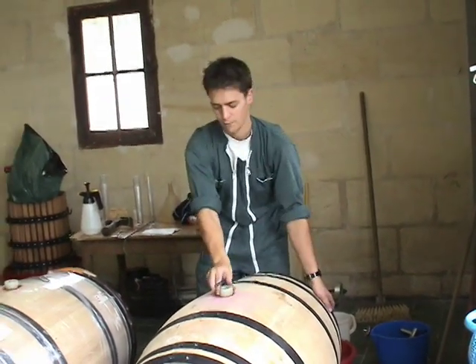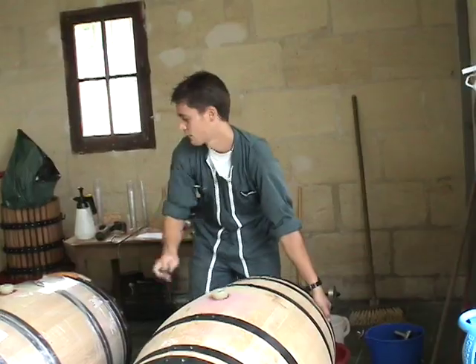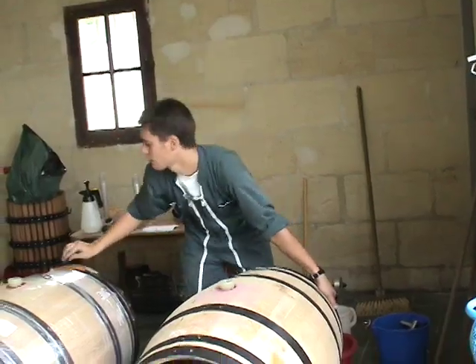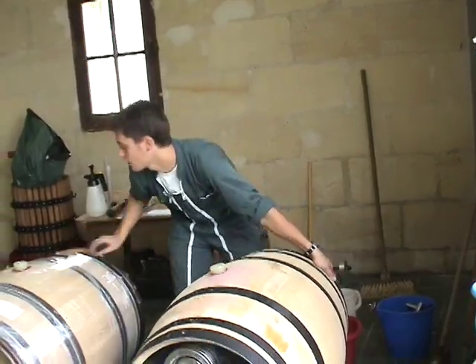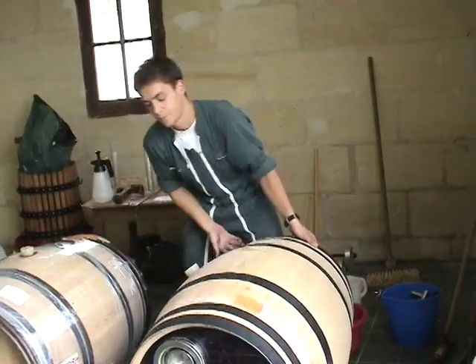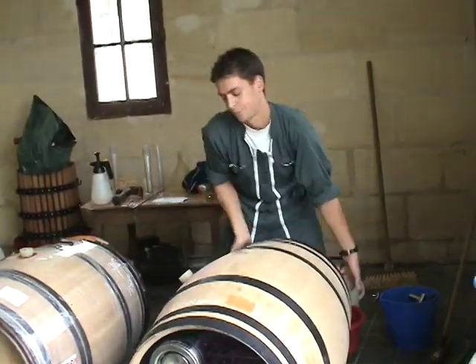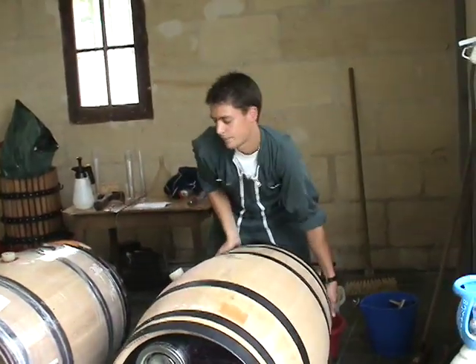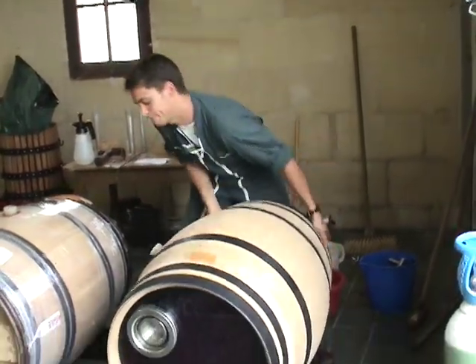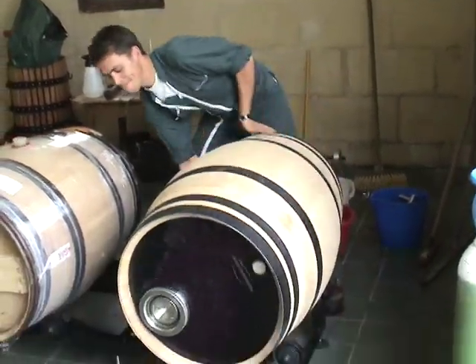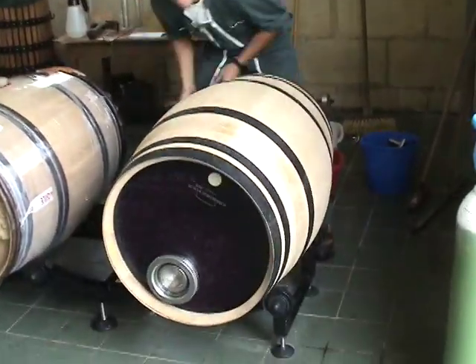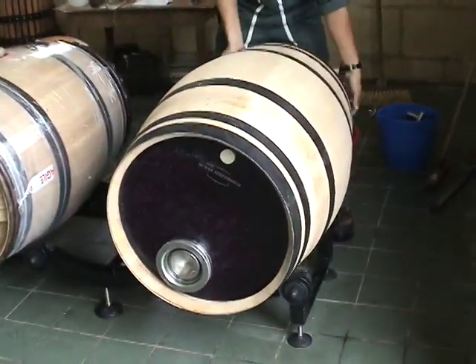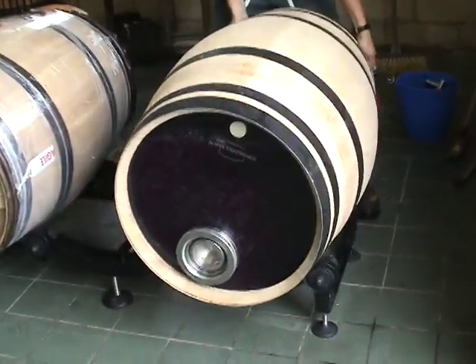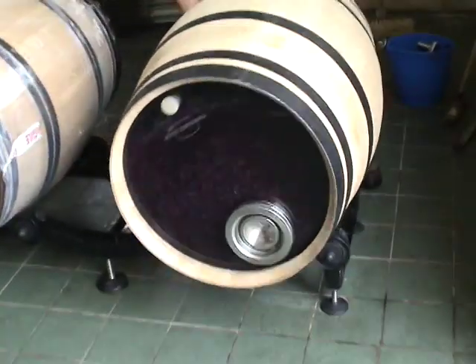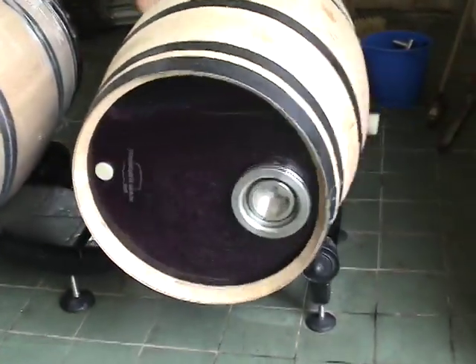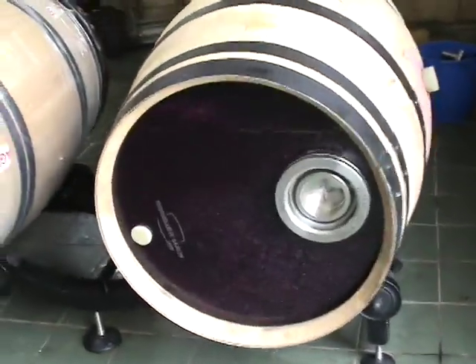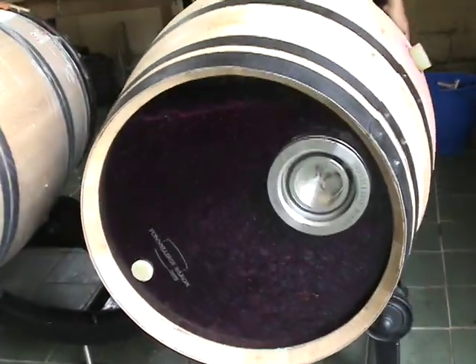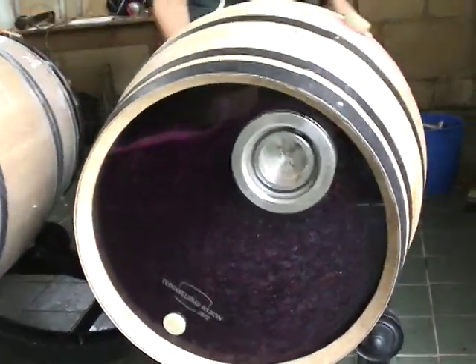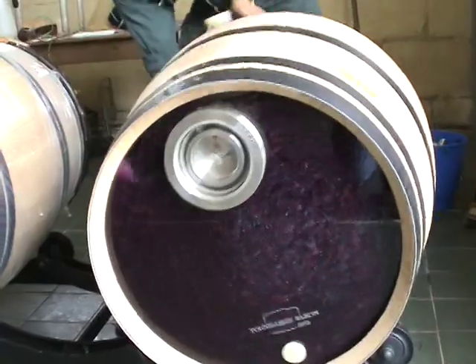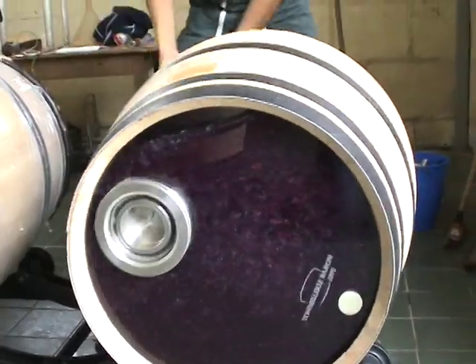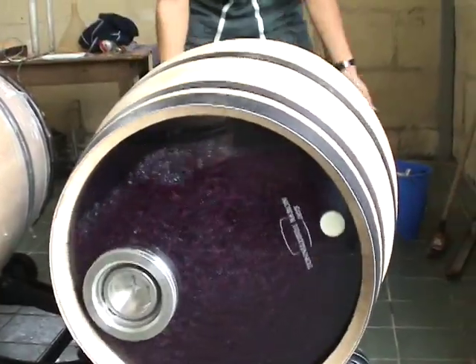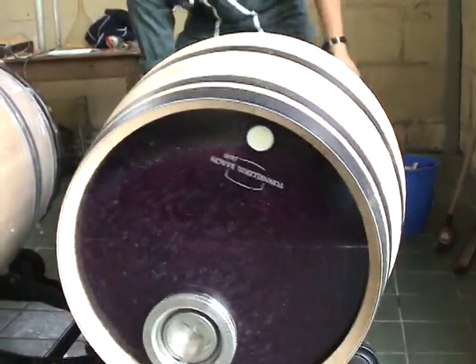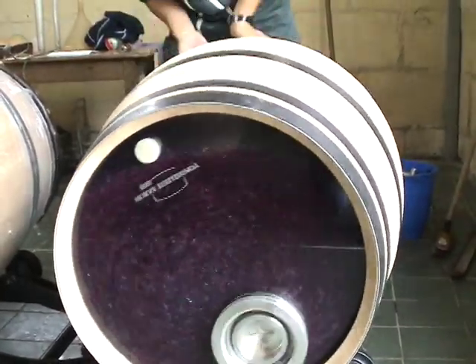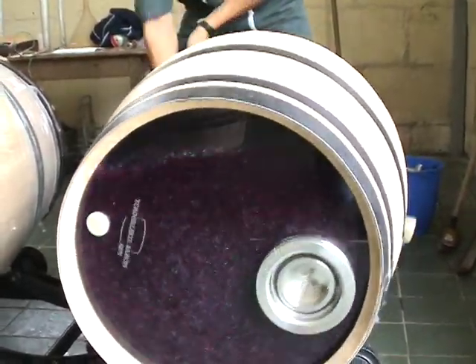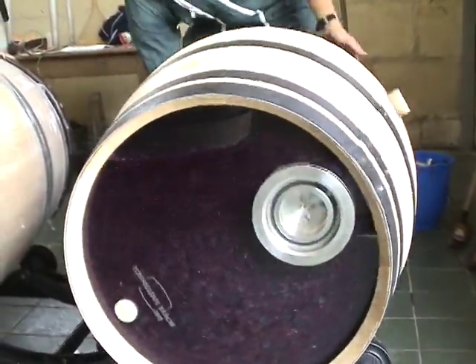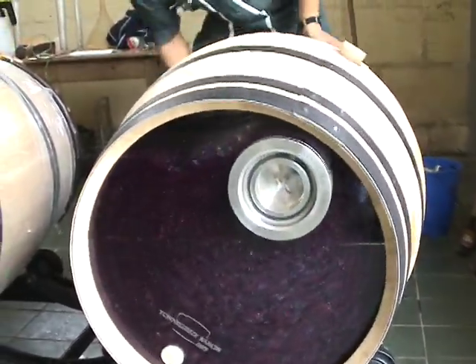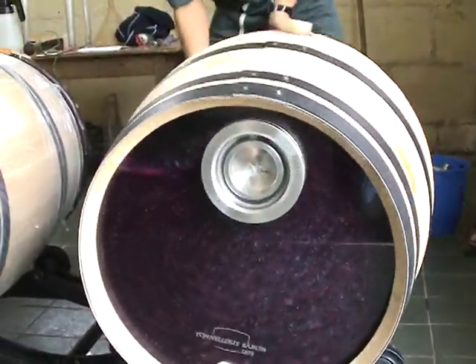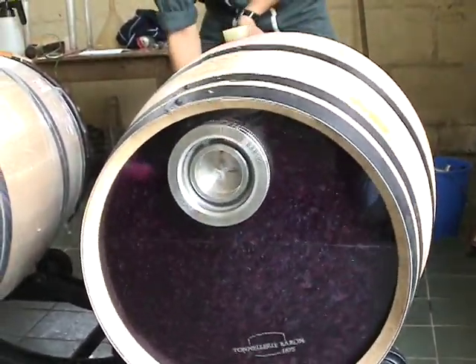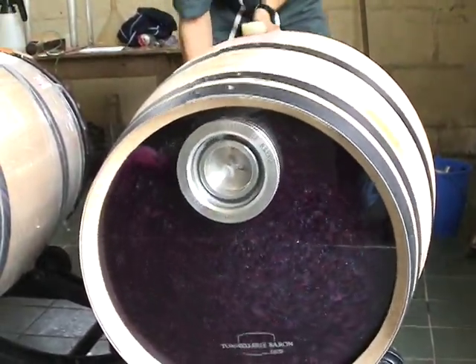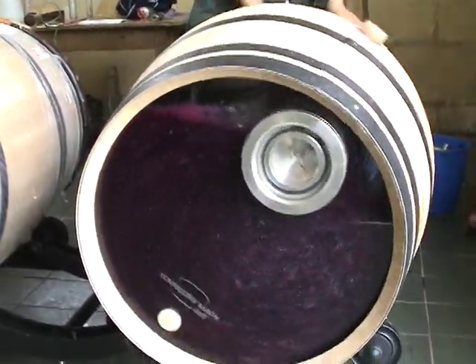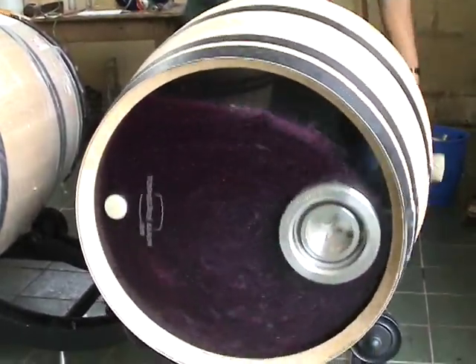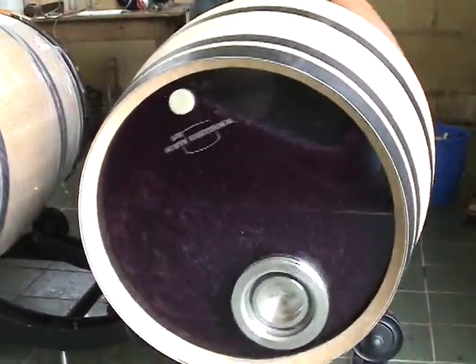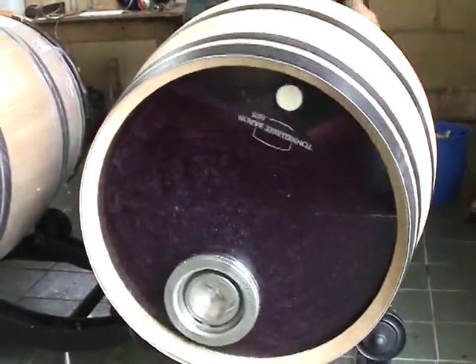My friend Cédric here is going to demonstrate that. He first sets the bung, which at that time had a special screw in it to keep it from falling out, and he rolls the barrel.